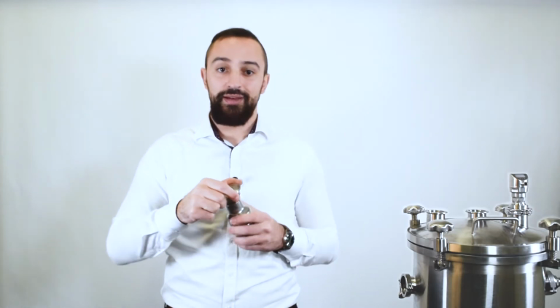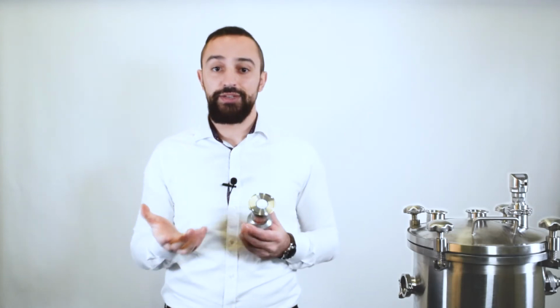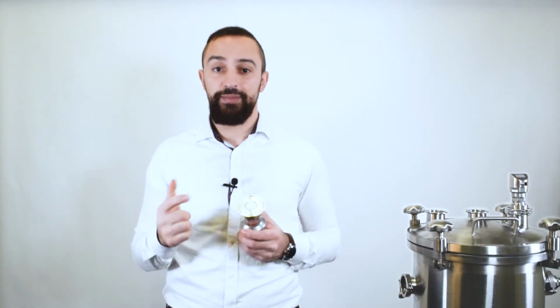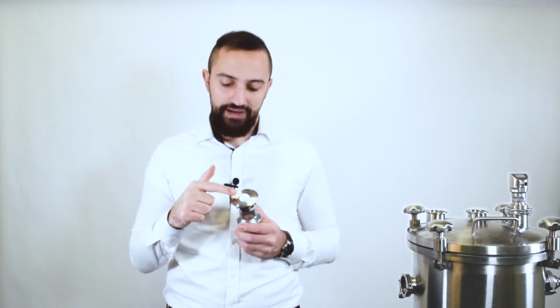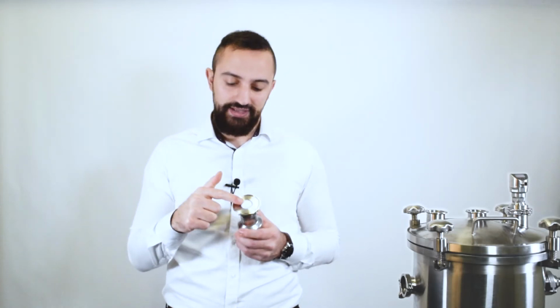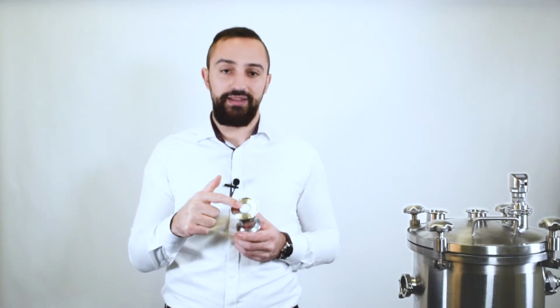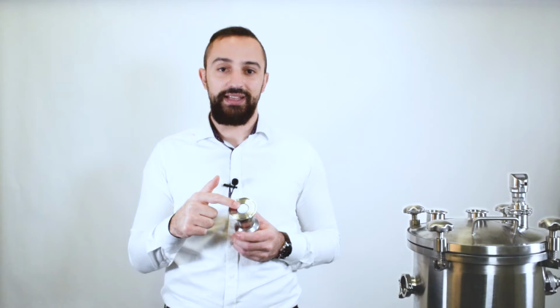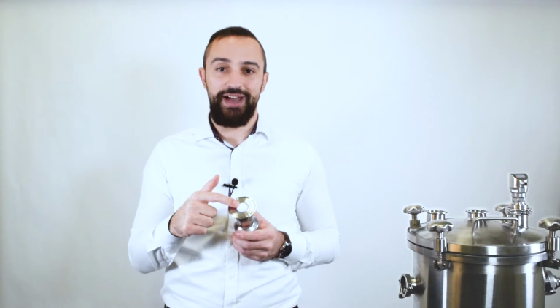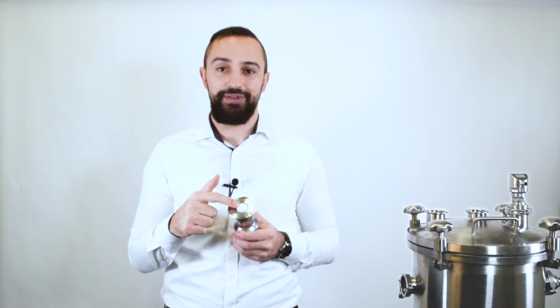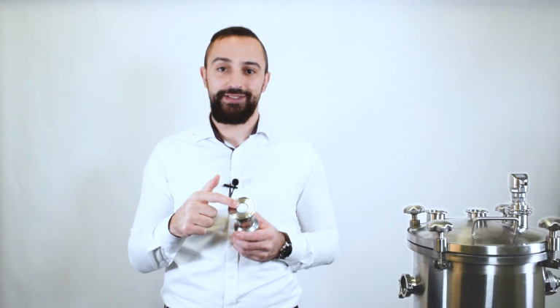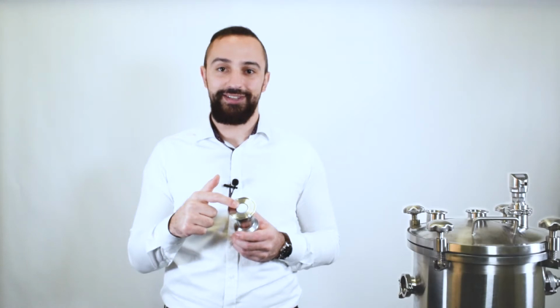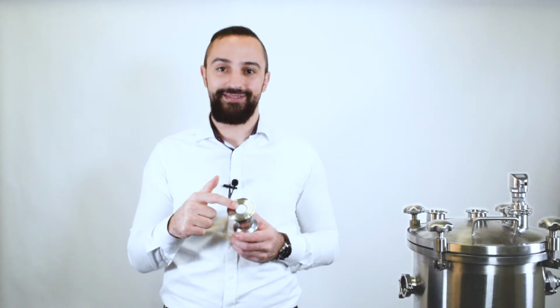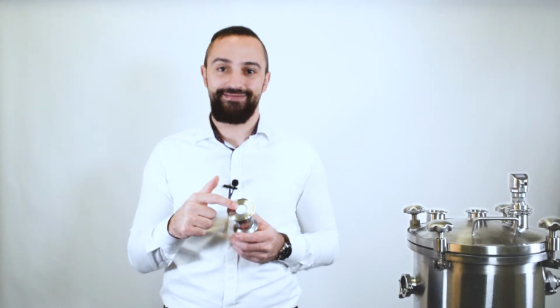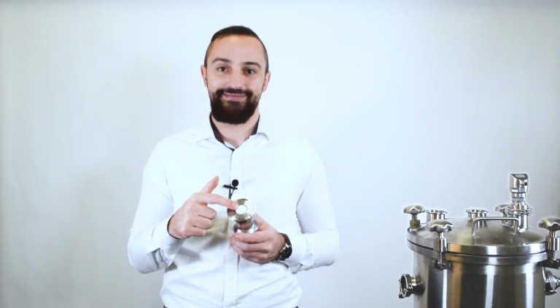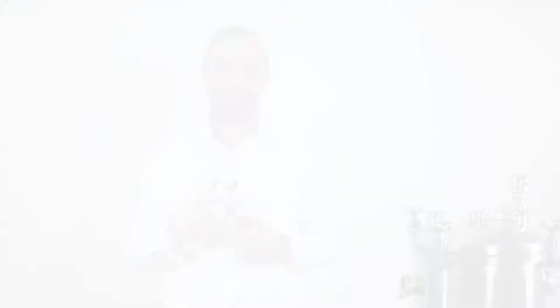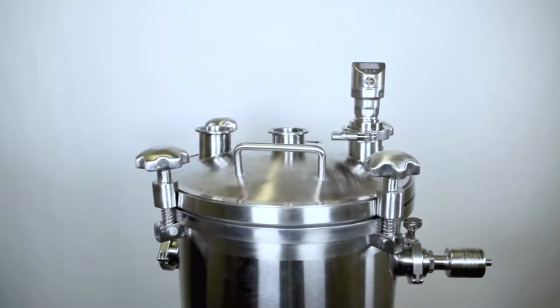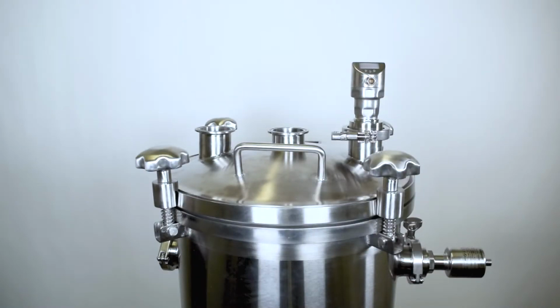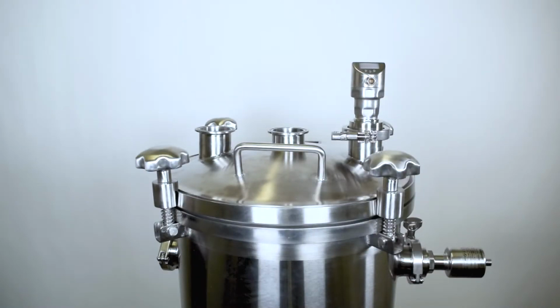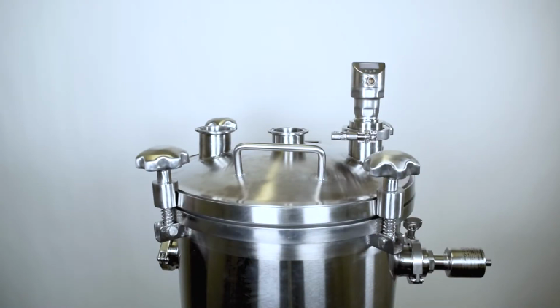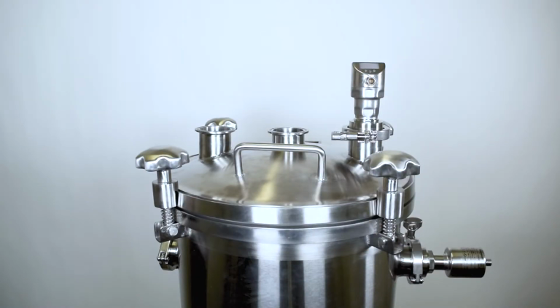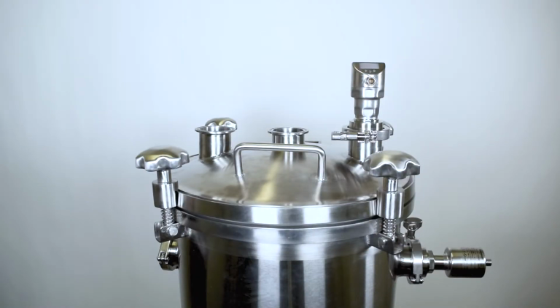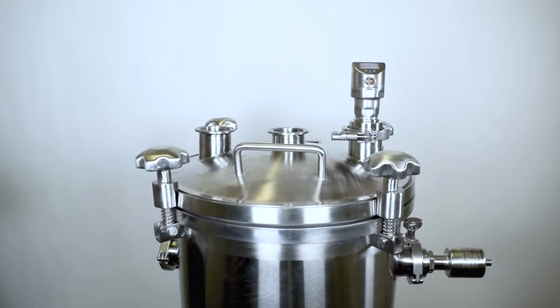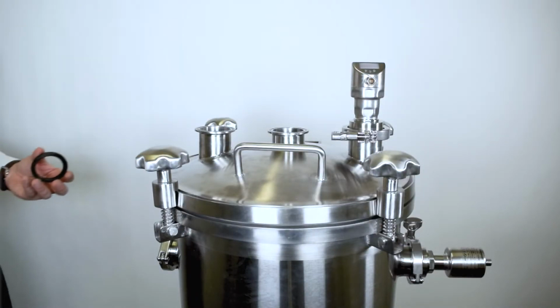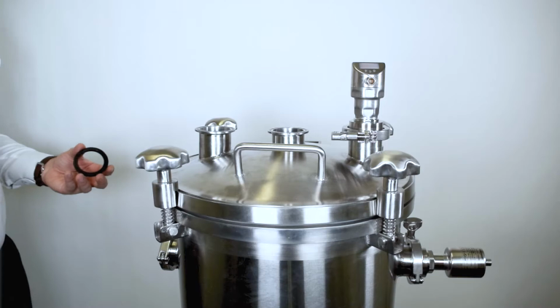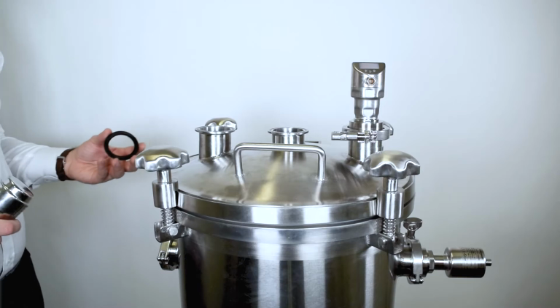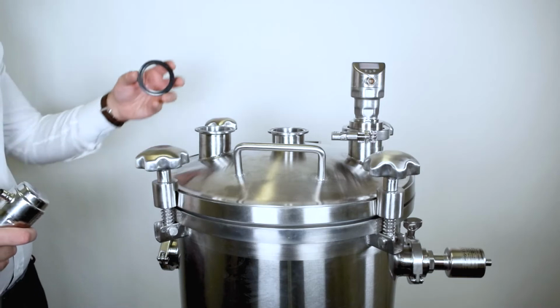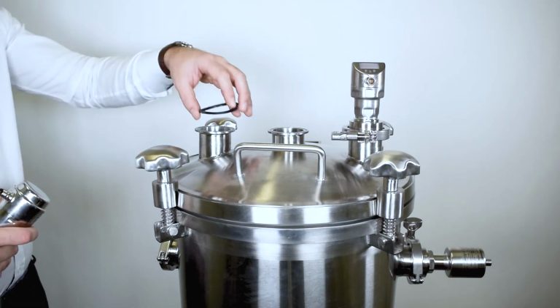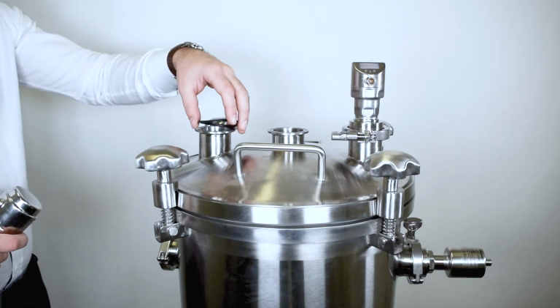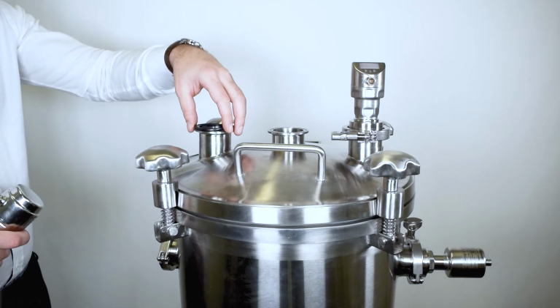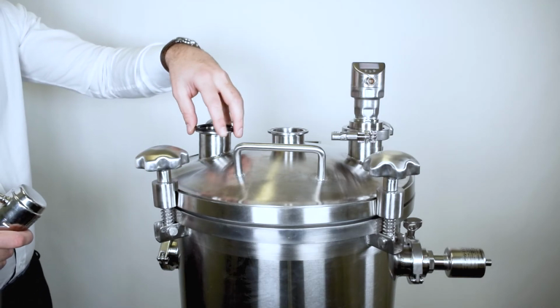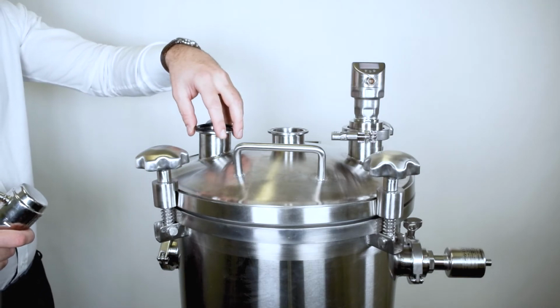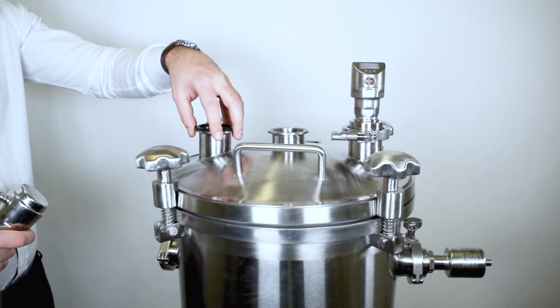Make sure the PTFE seal doesn't get scratched during the installation. On your tank, place the gasket of choice on top of your nozzle.